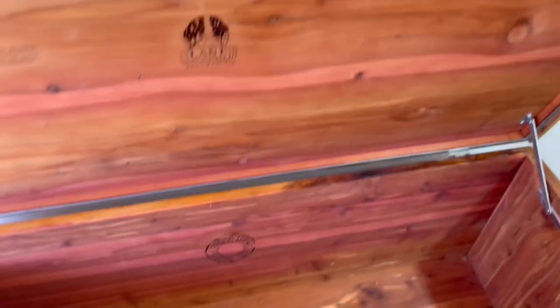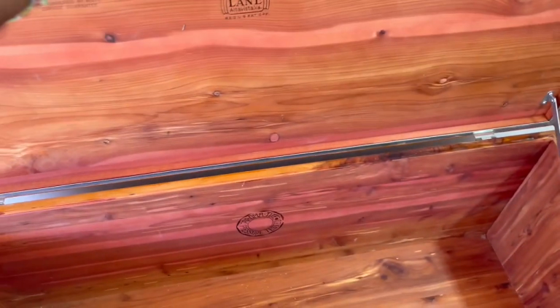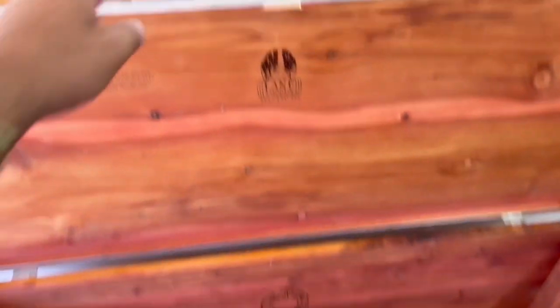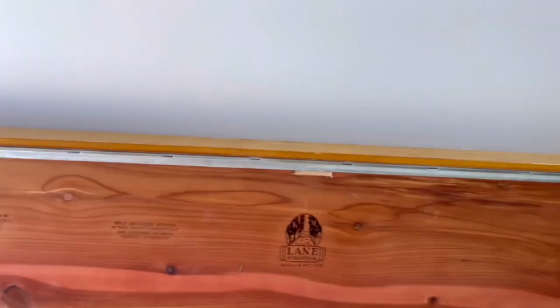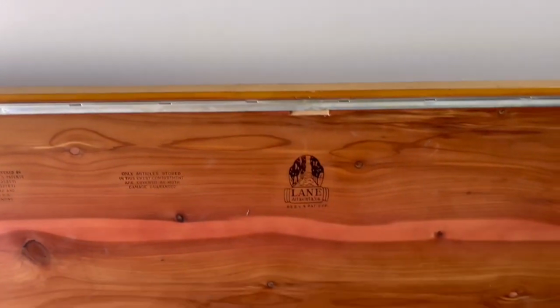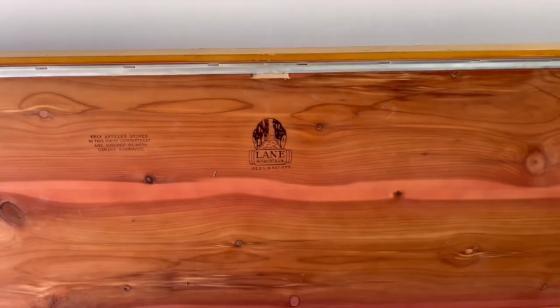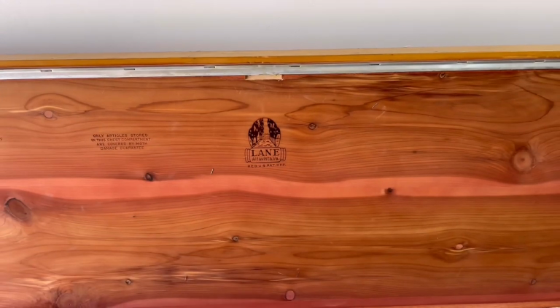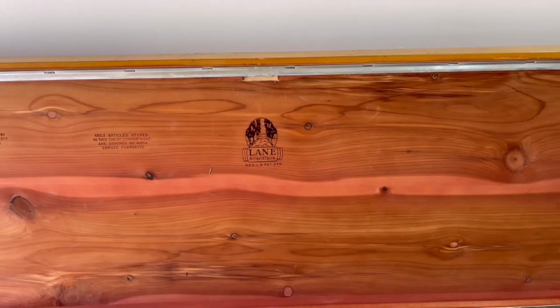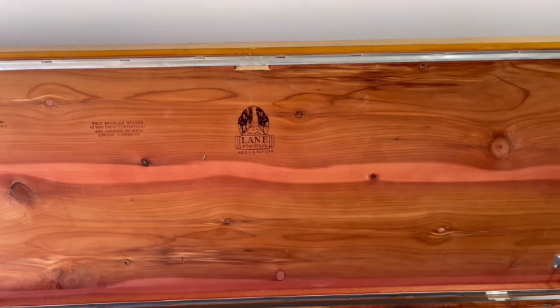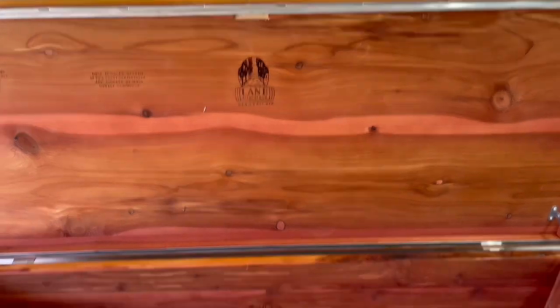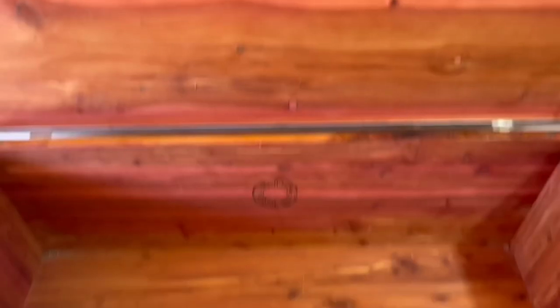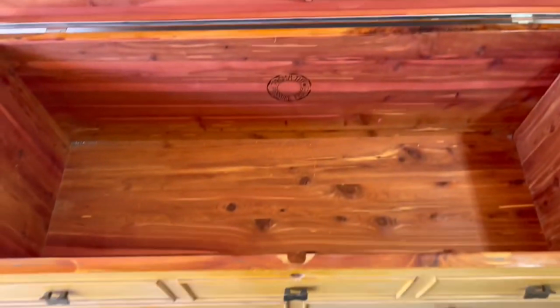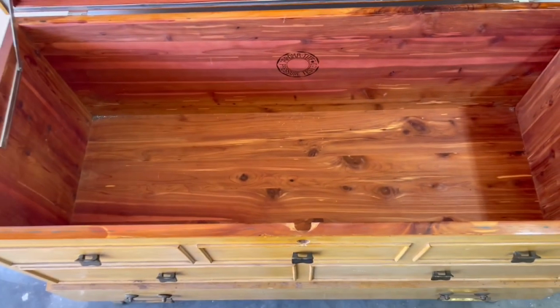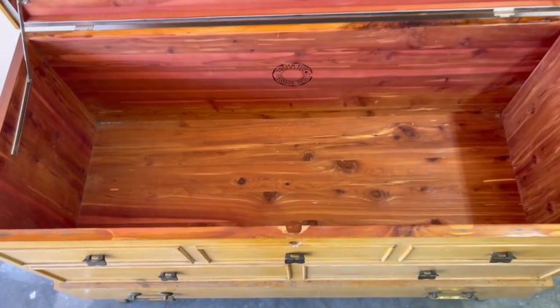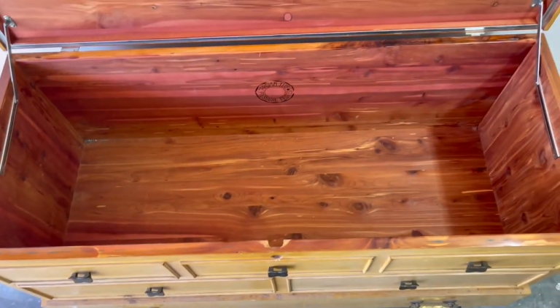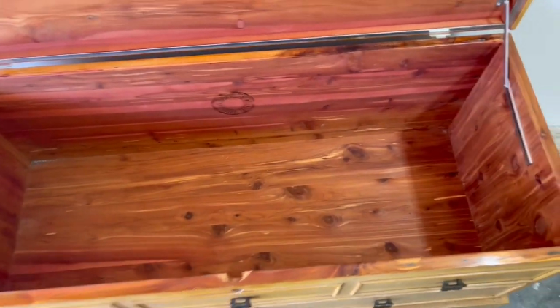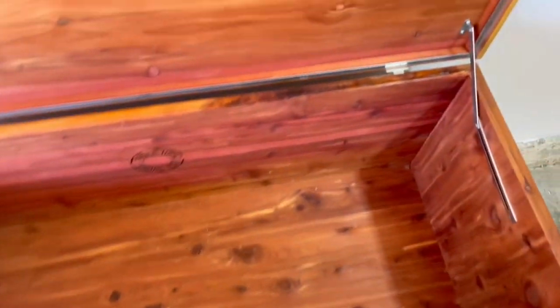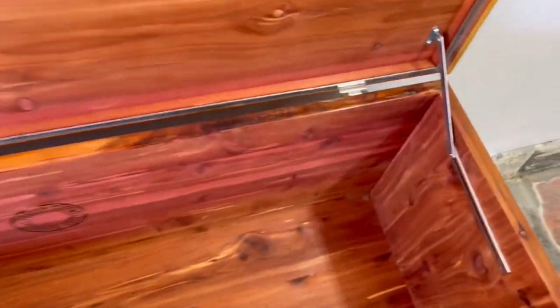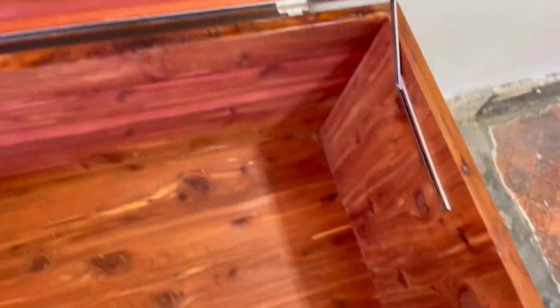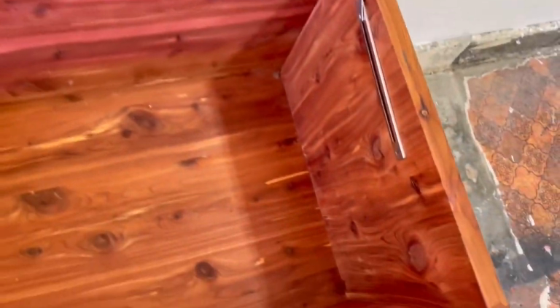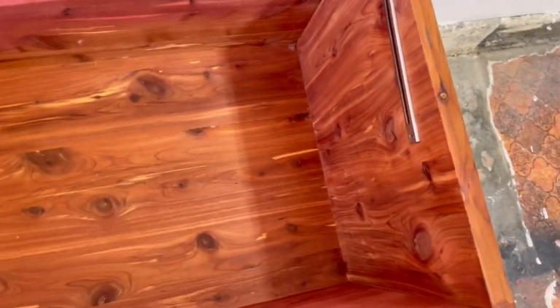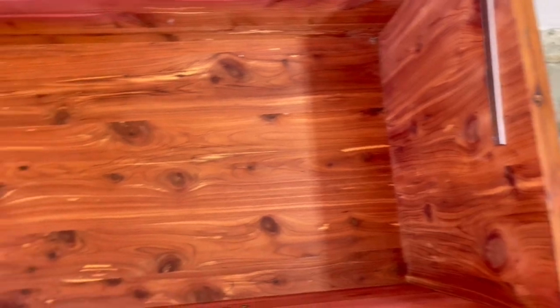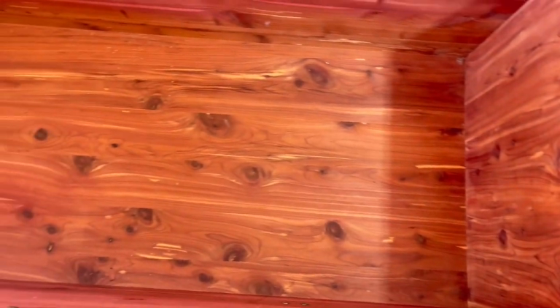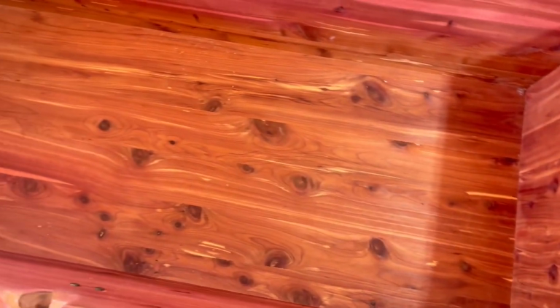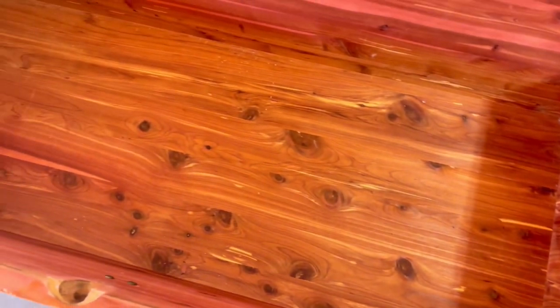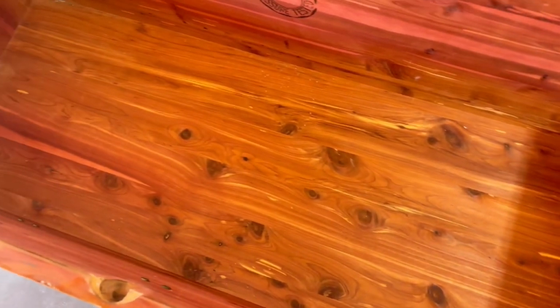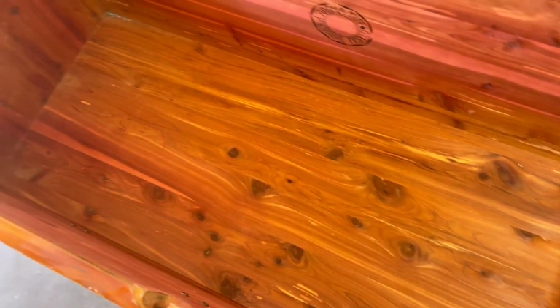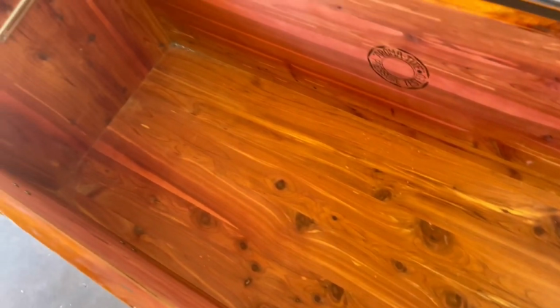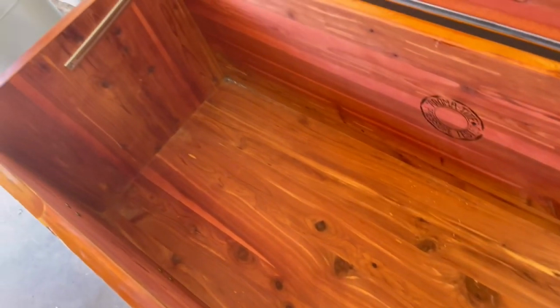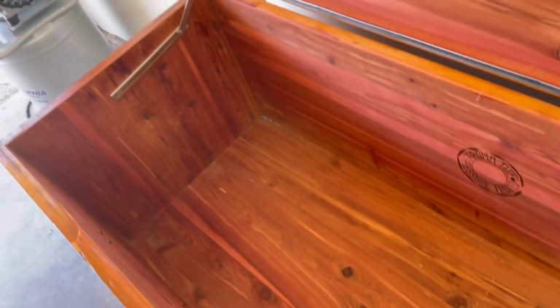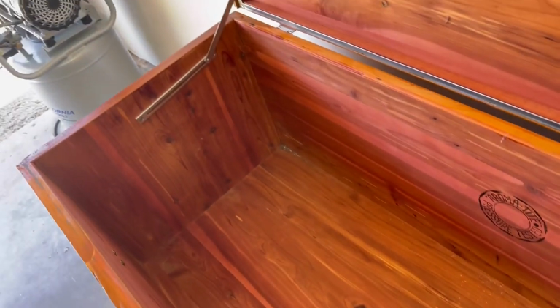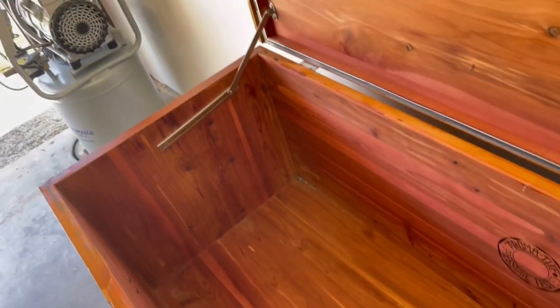Inside, the chest is in near-perfect condition, as if it's never been used to store anything. This one should be a really fun one, so let's go ahead and get started with the transformation and see how it ends up.